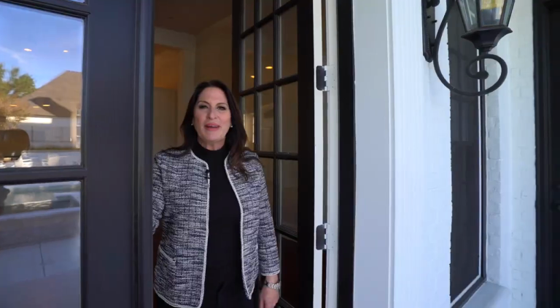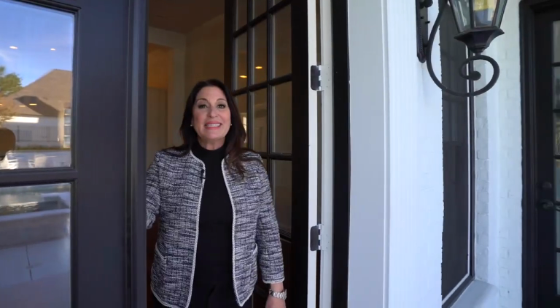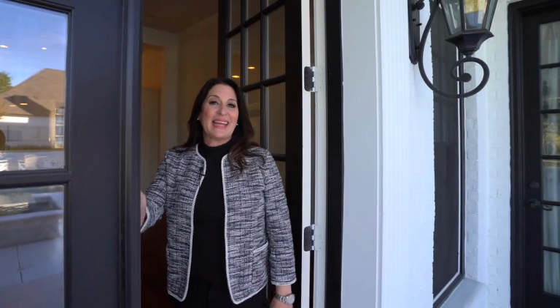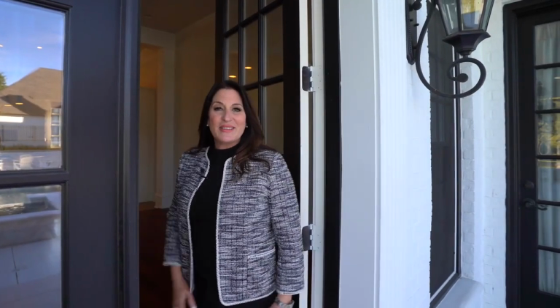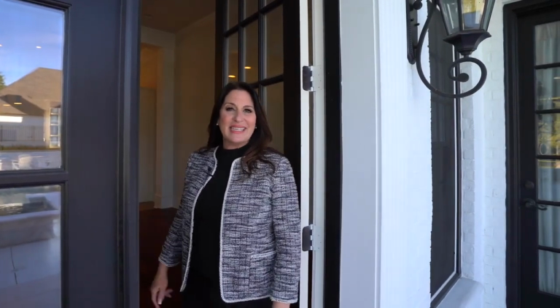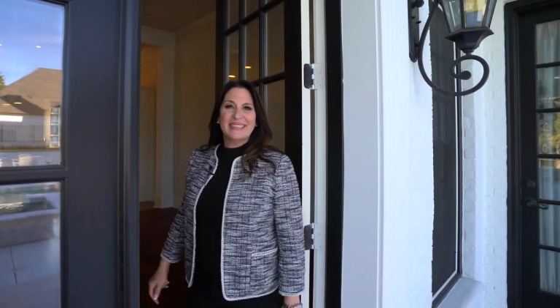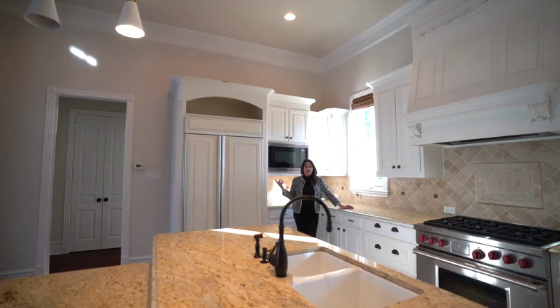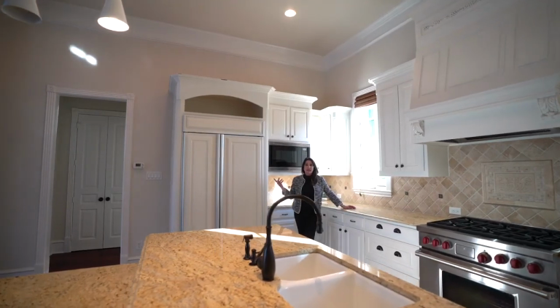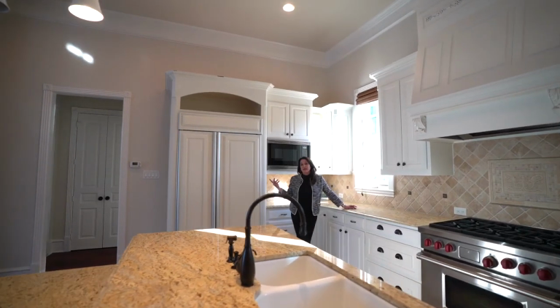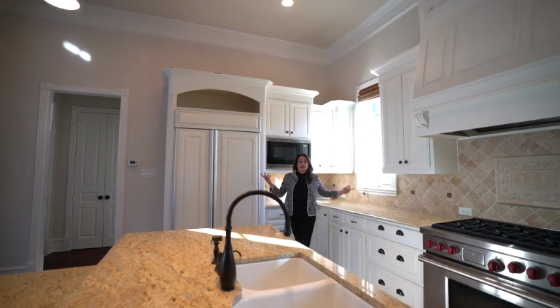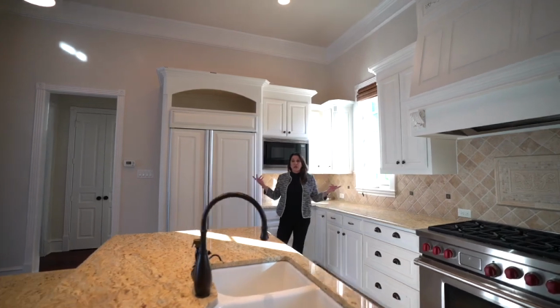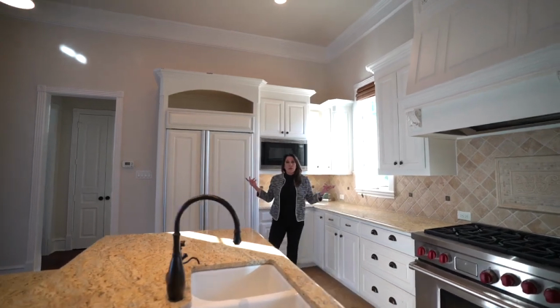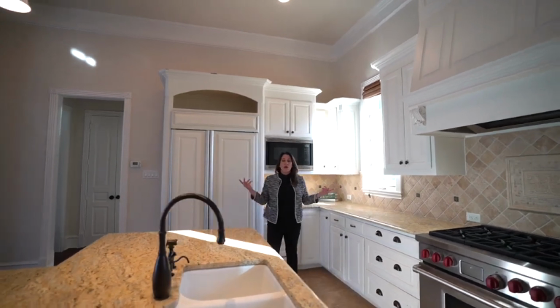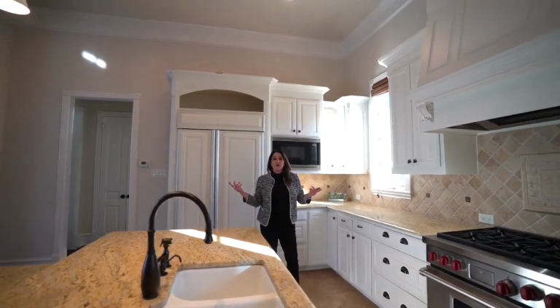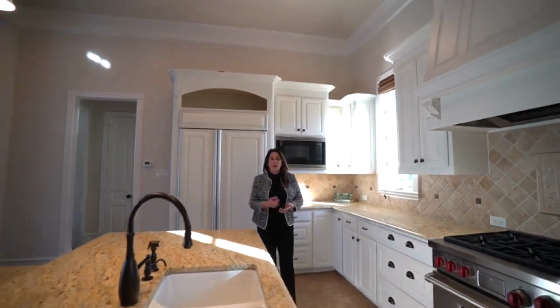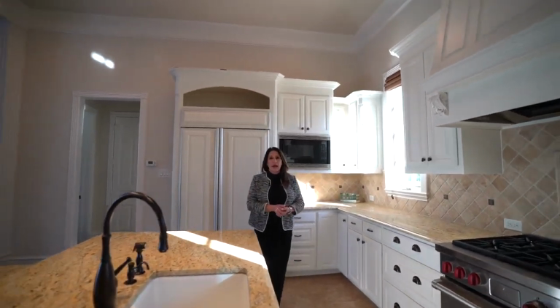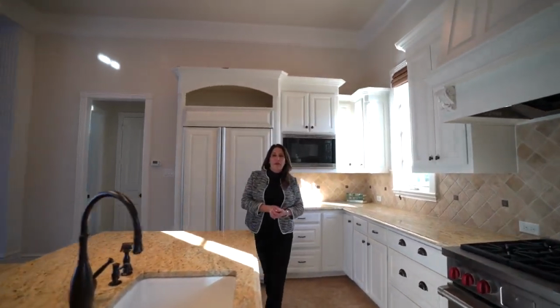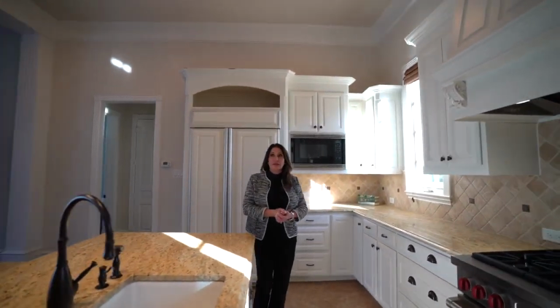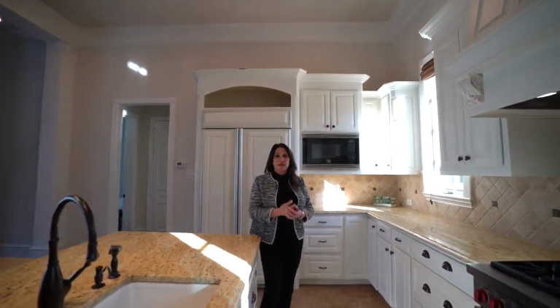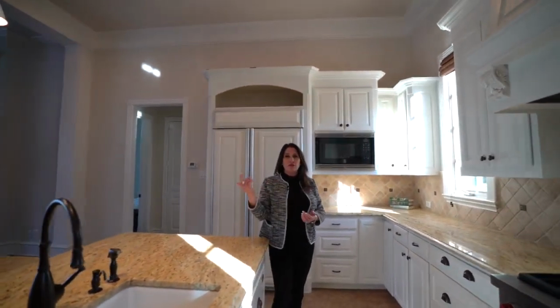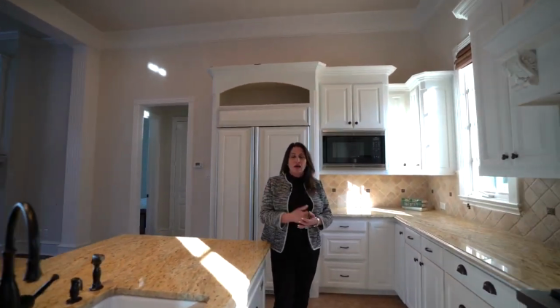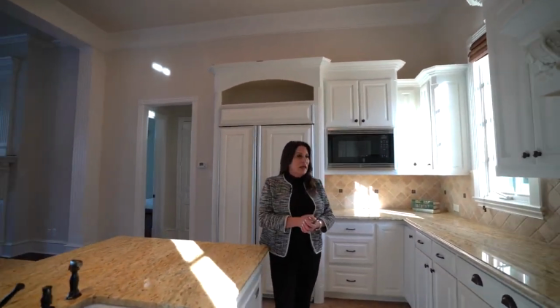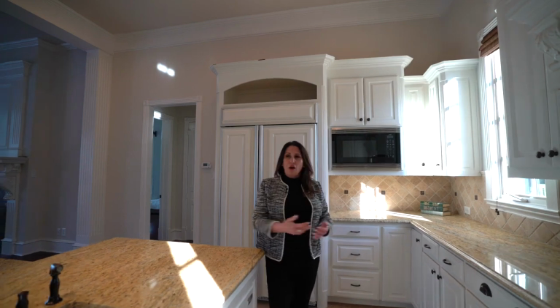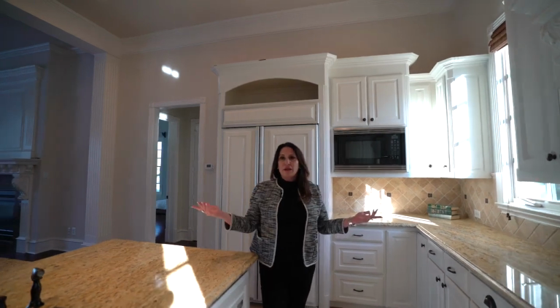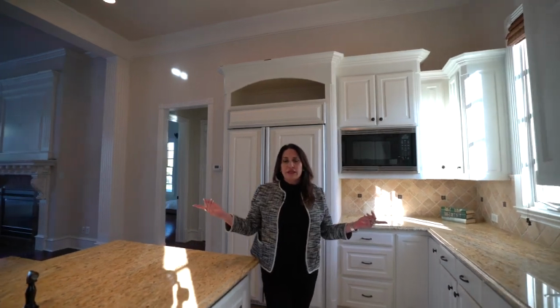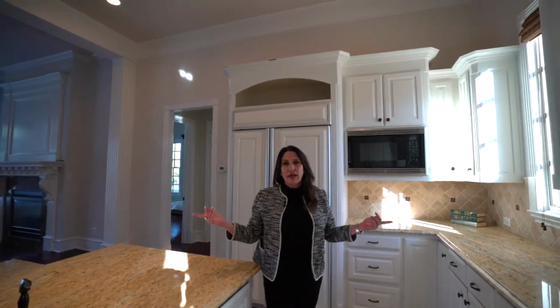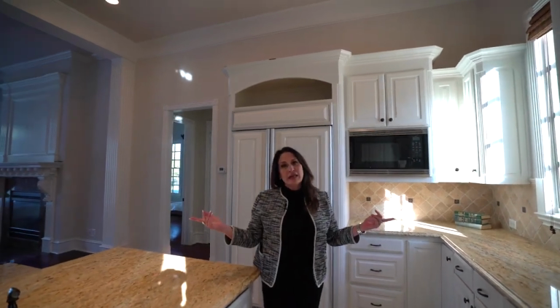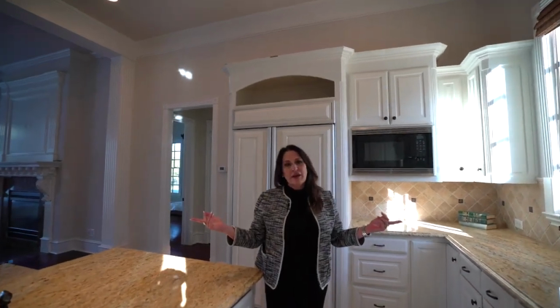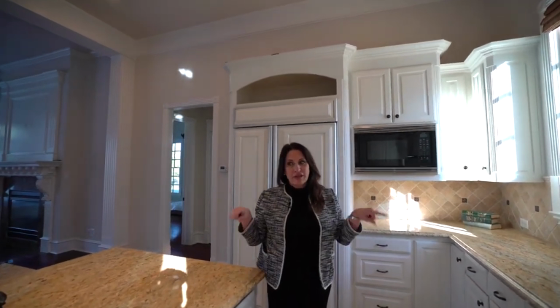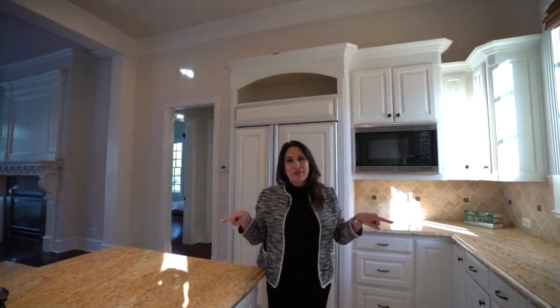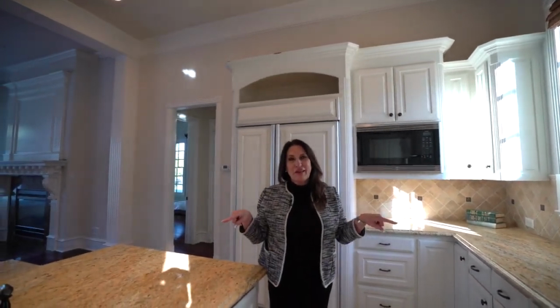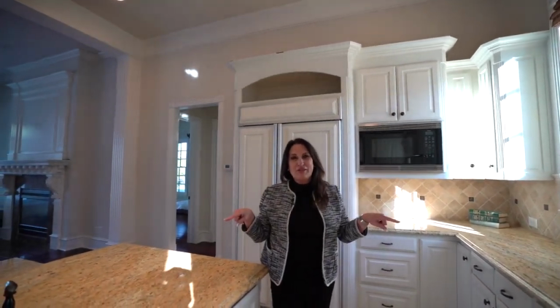Last but not least is the guest house casita. This guest house is fully equipped with one bedroom, one and a half baths, its own garage, and all the luxury that you find inside the house, you've got it right here too.